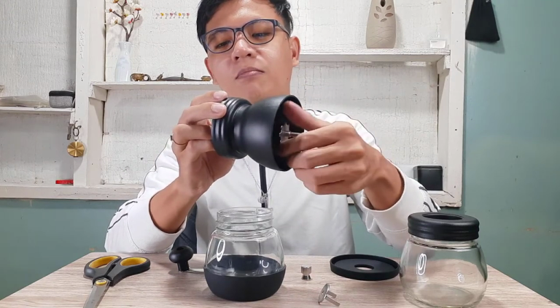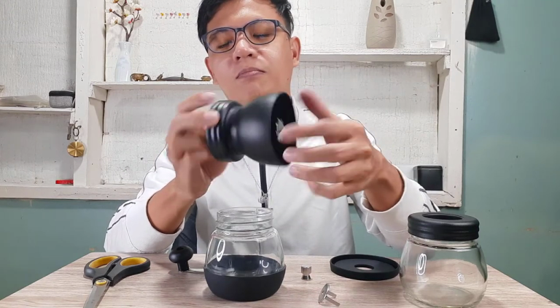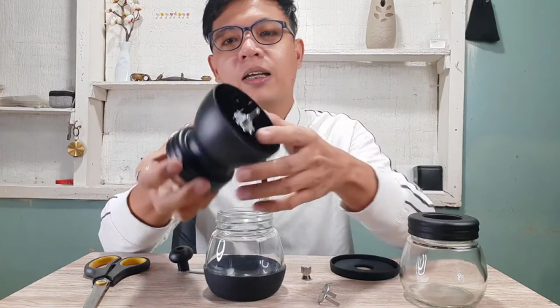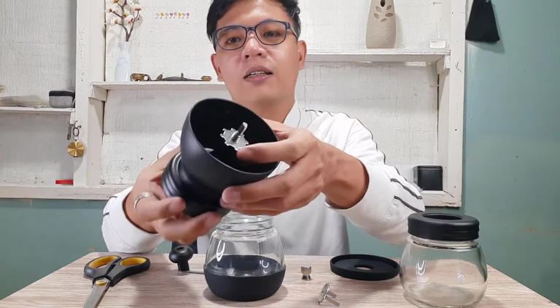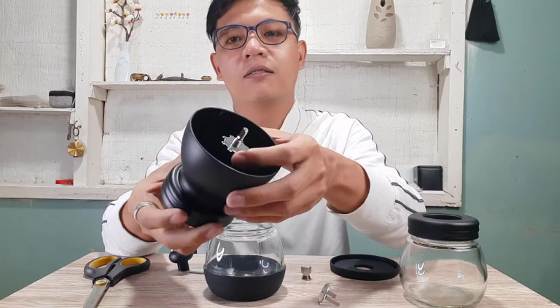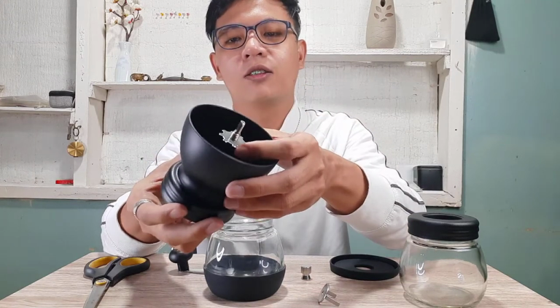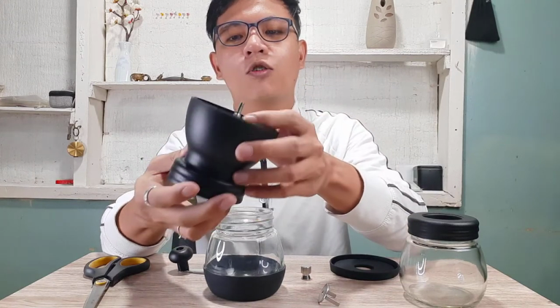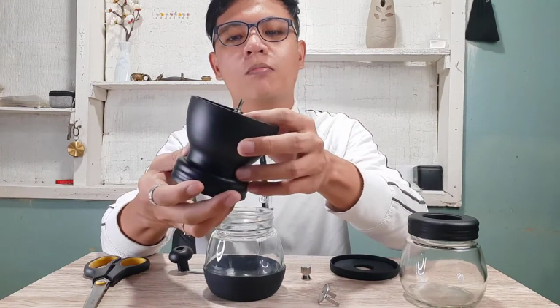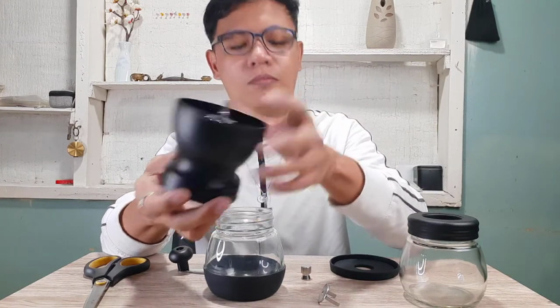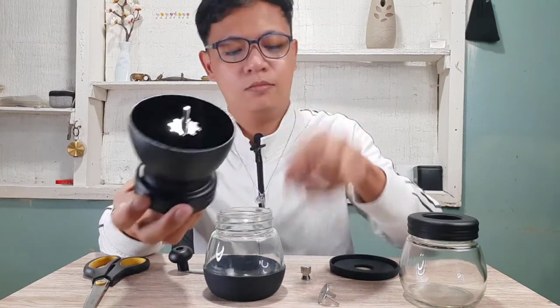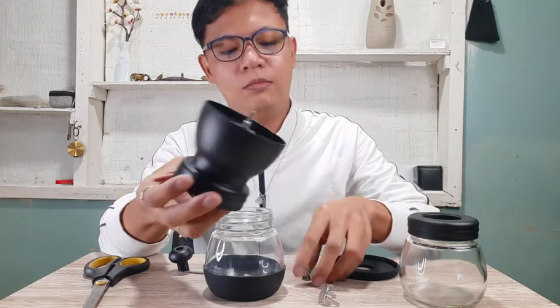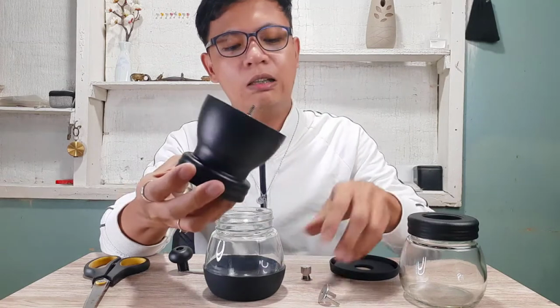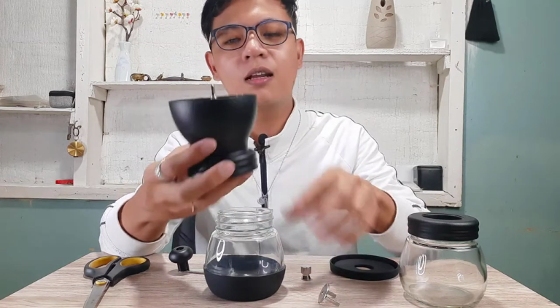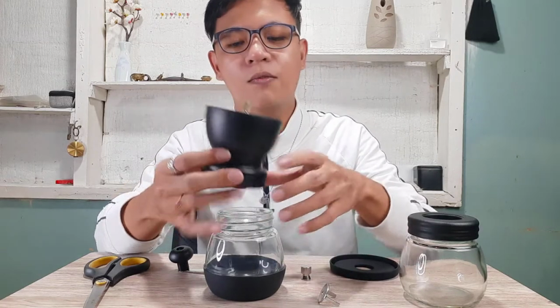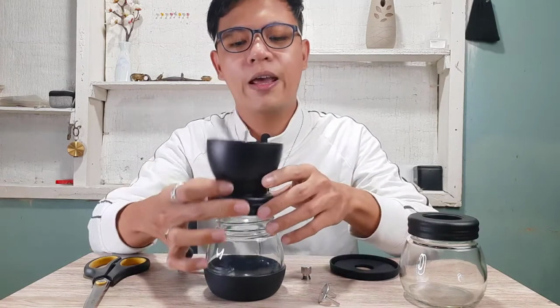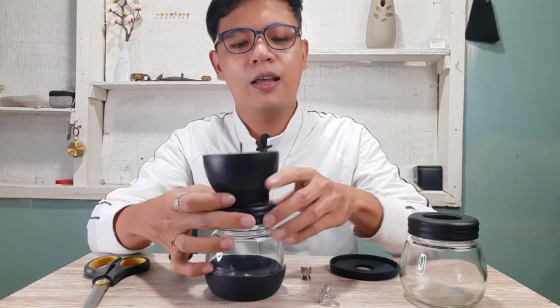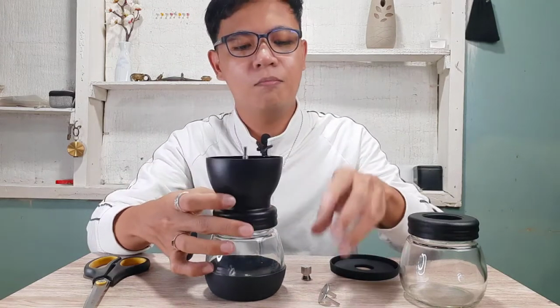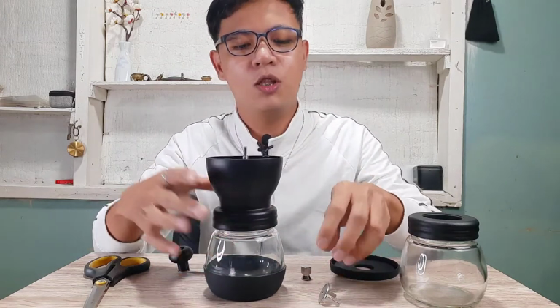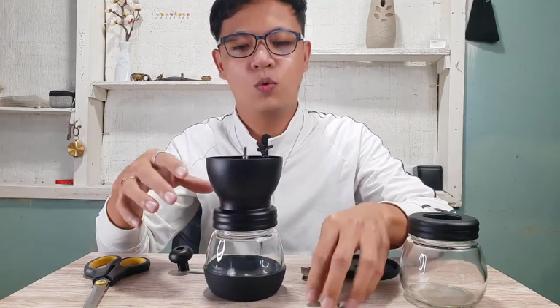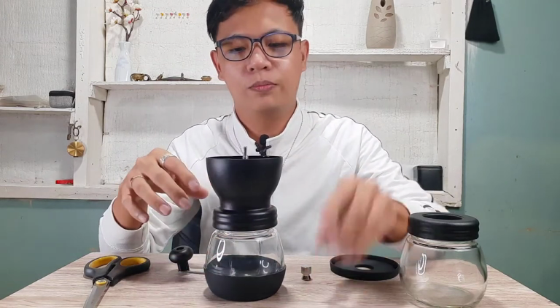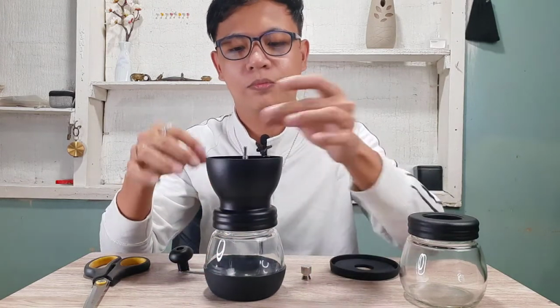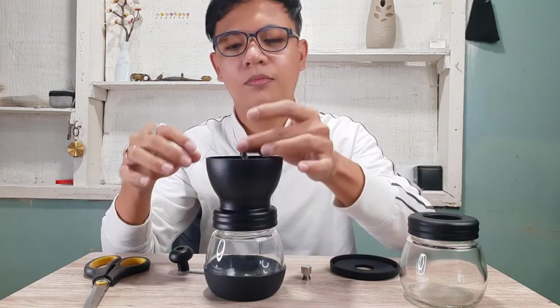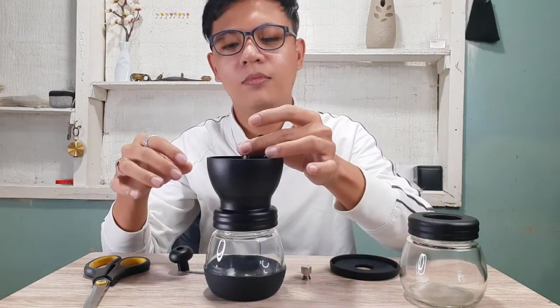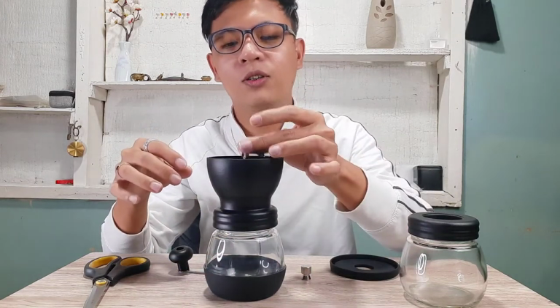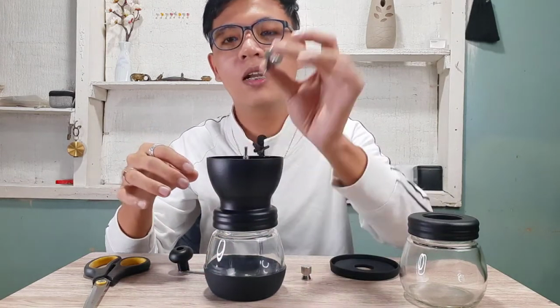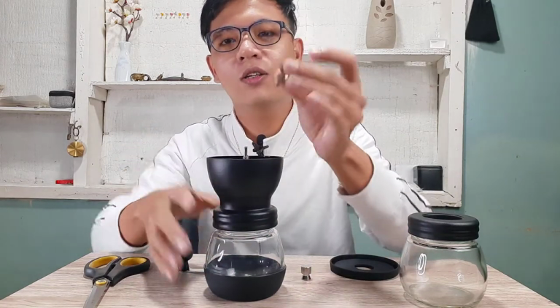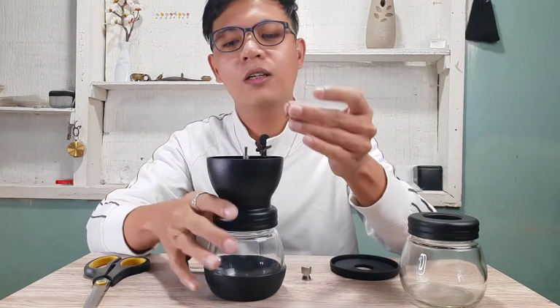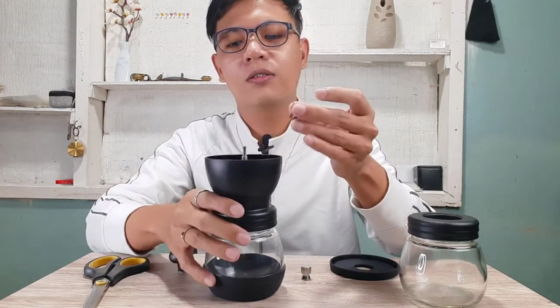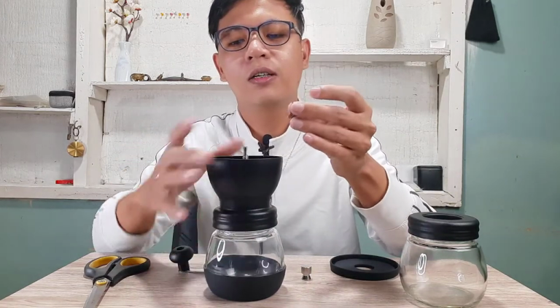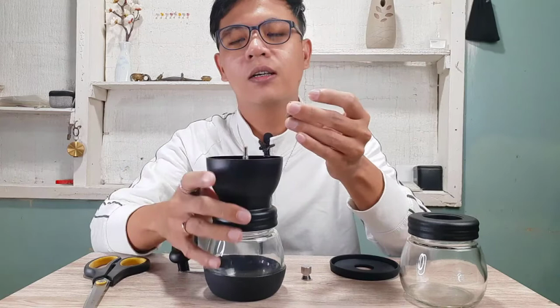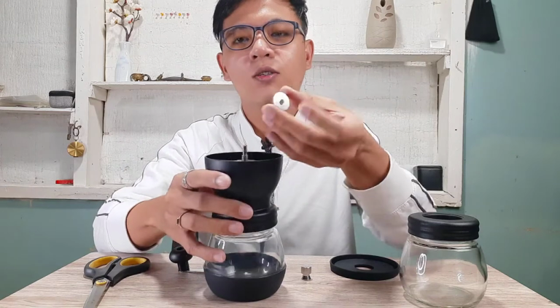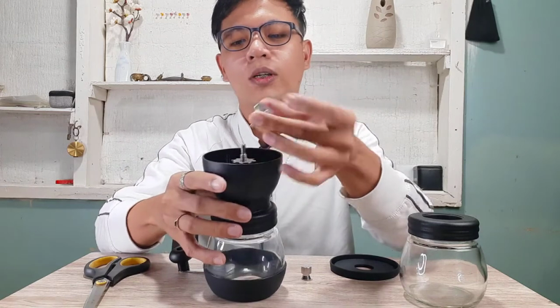Let's set it at somewhere between fine and medium for now, then place this part here and add the coffee beans.